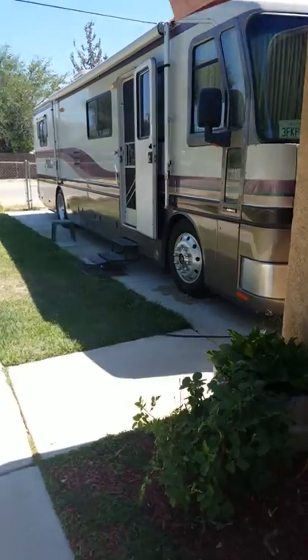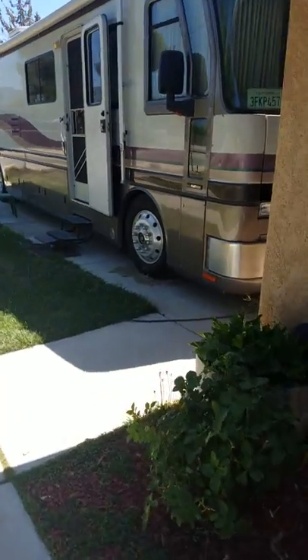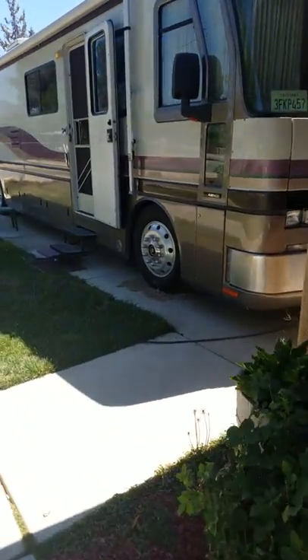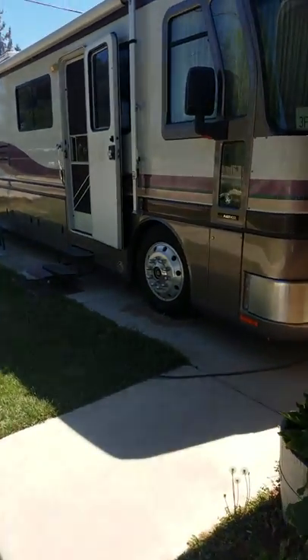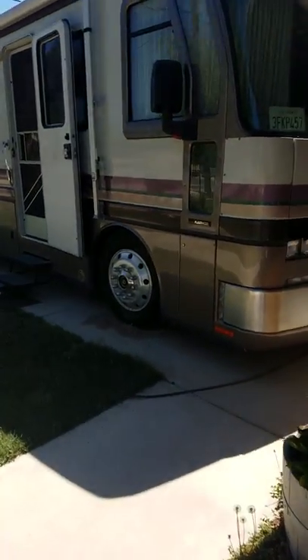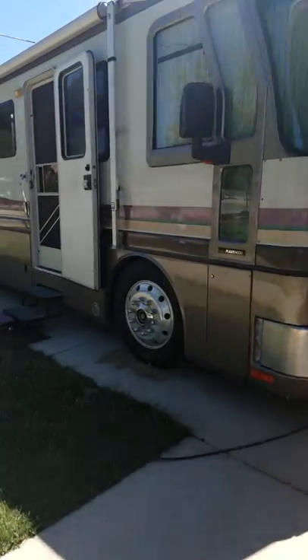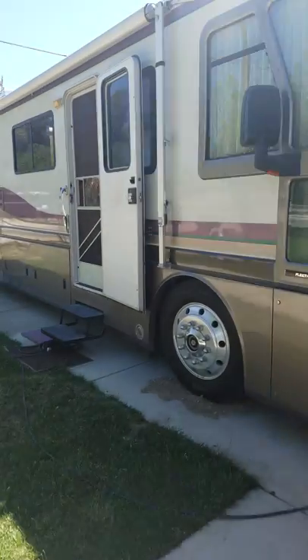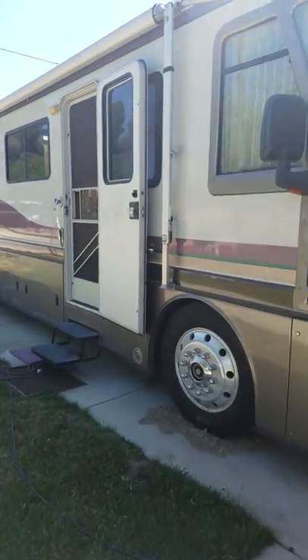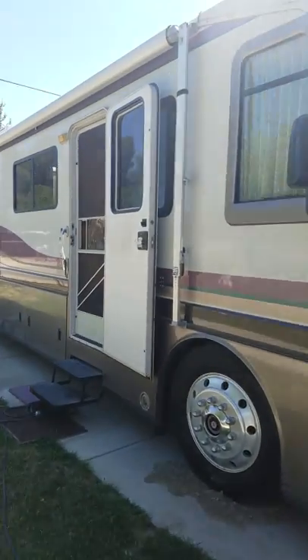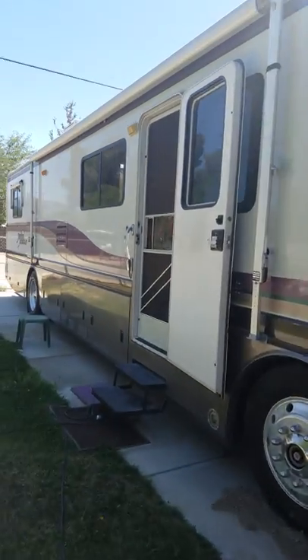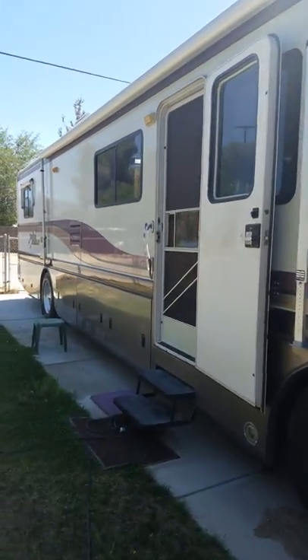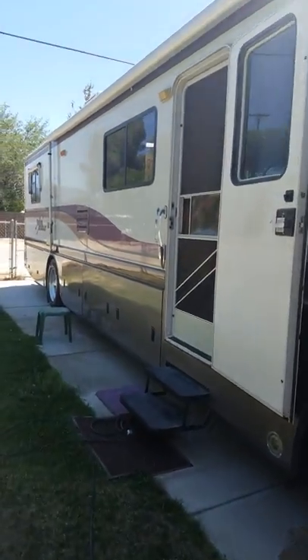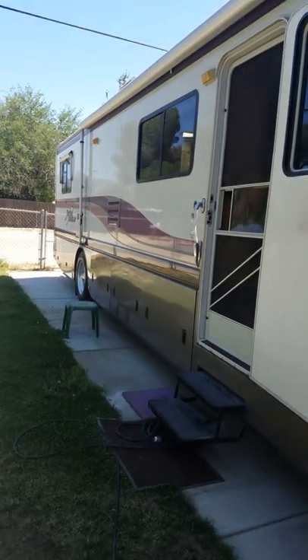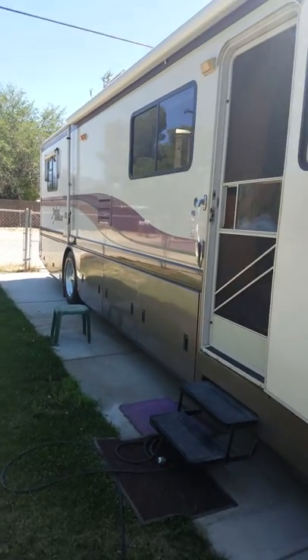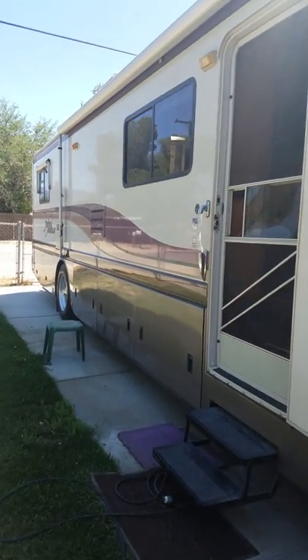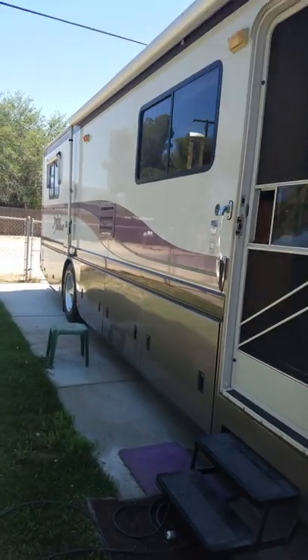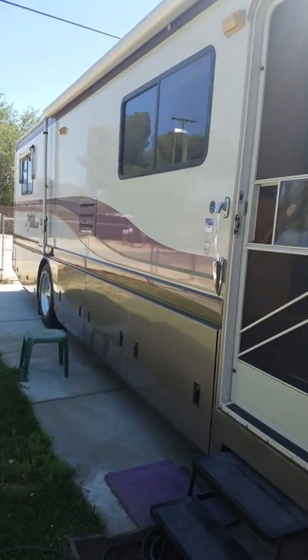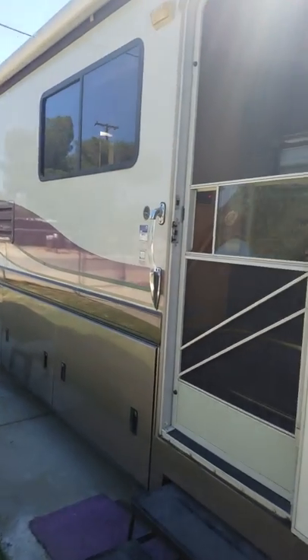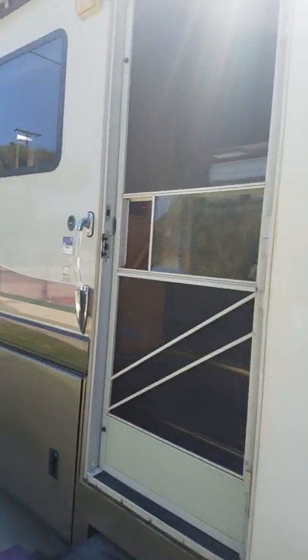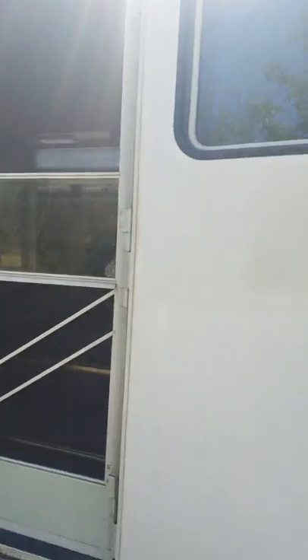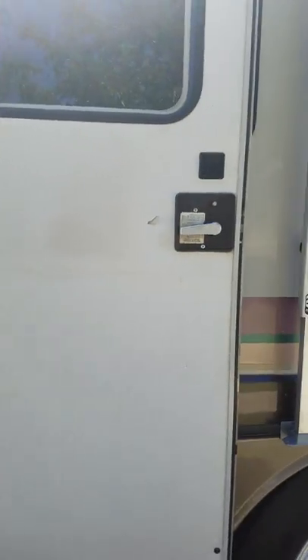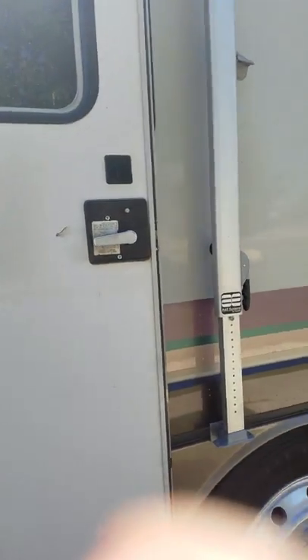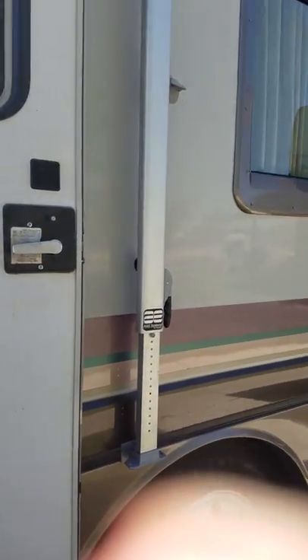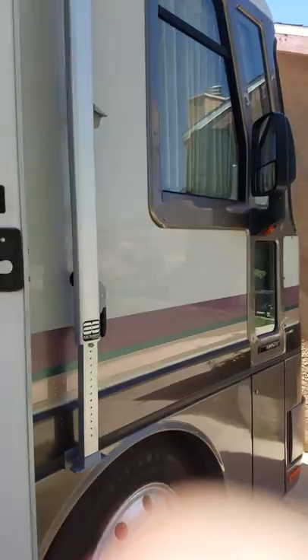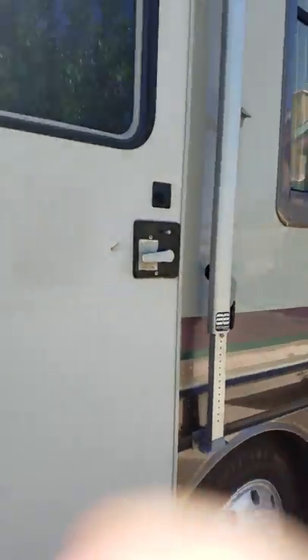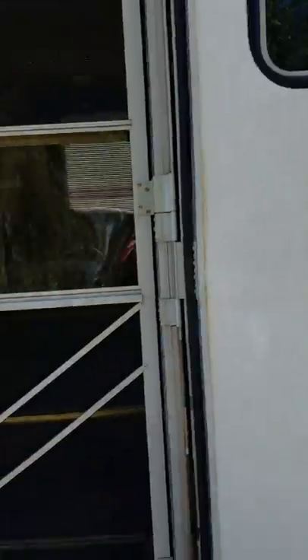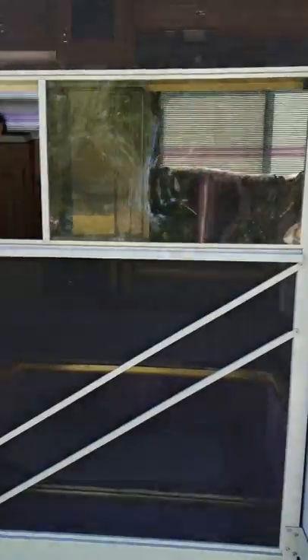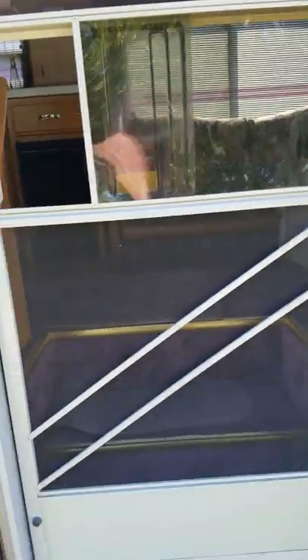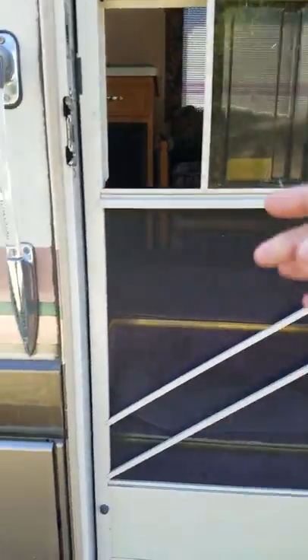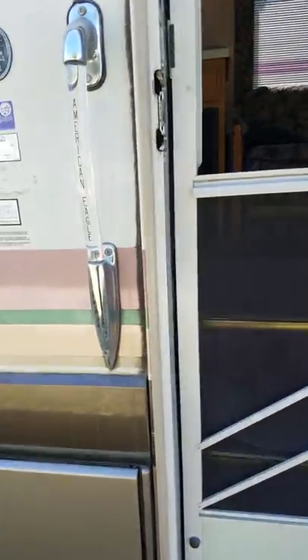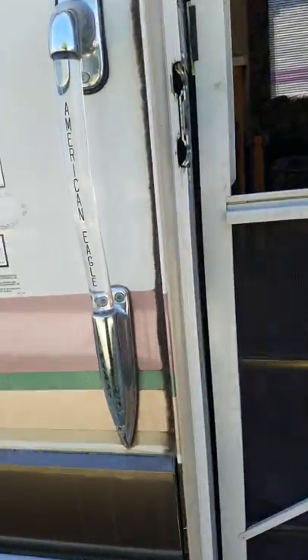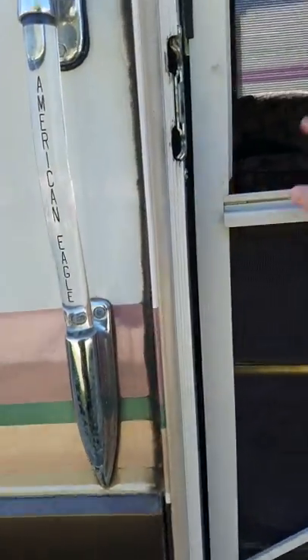I decided to do a video because everybody has been wanting to see the motorhome. For some reason I've taken pictures of the outside but nothing of the inside, so here we go.